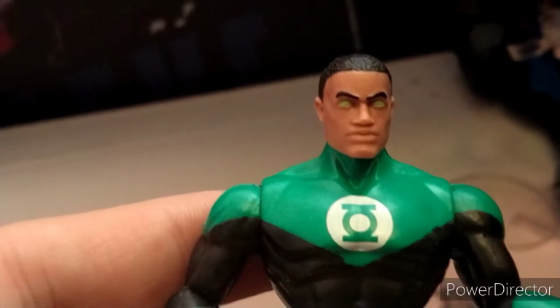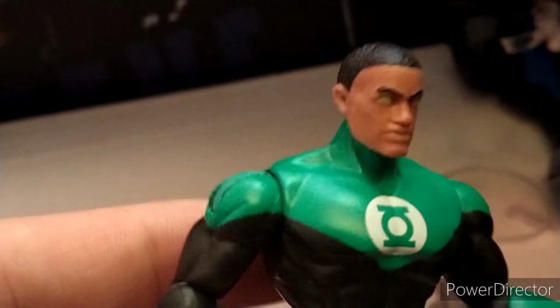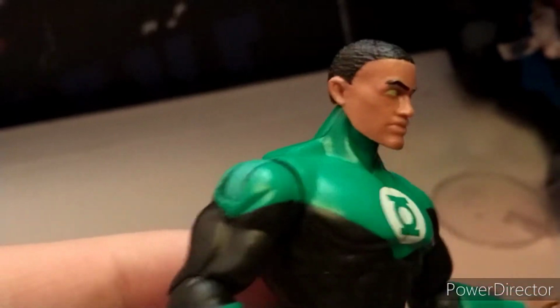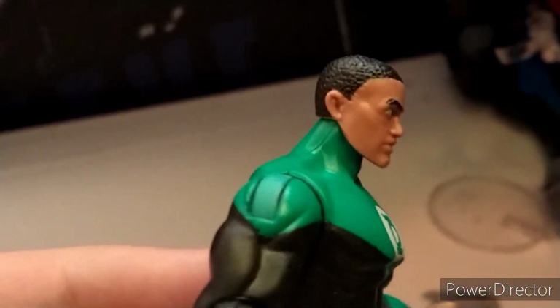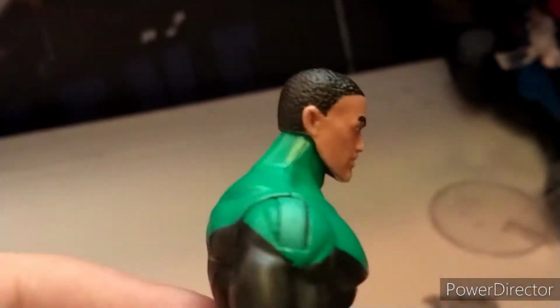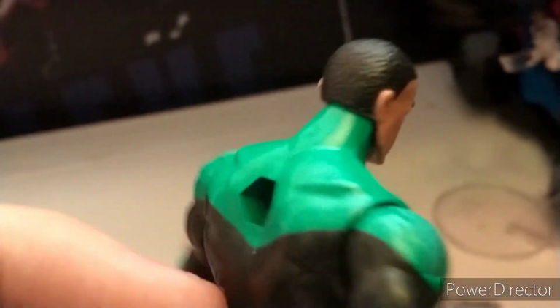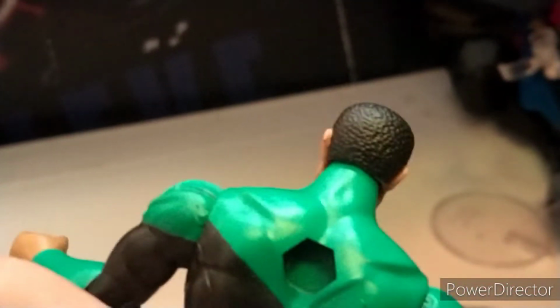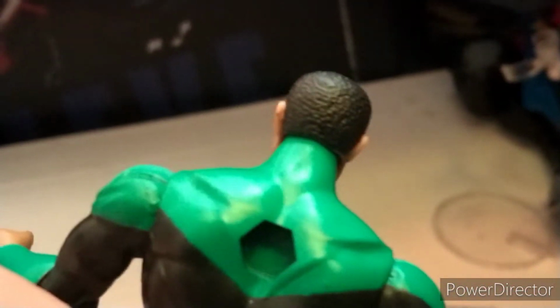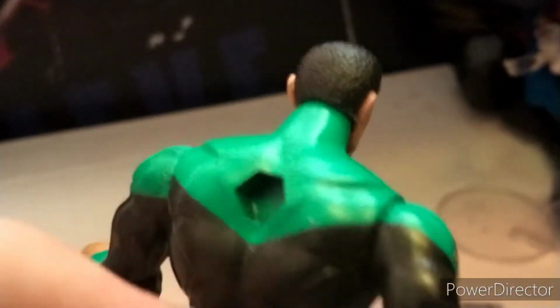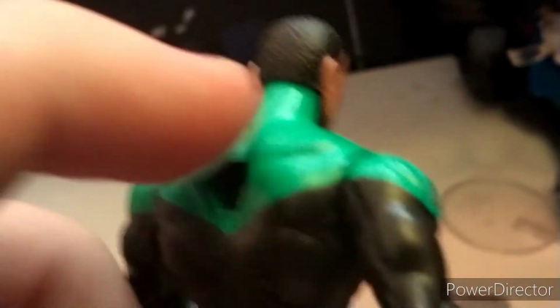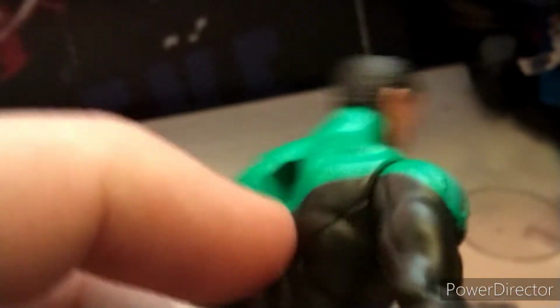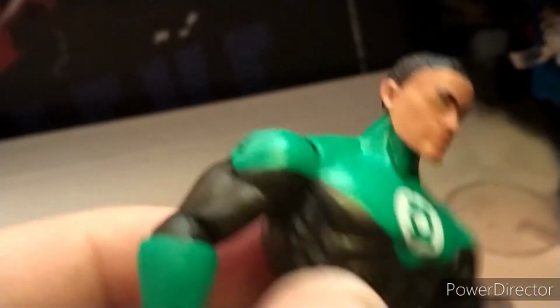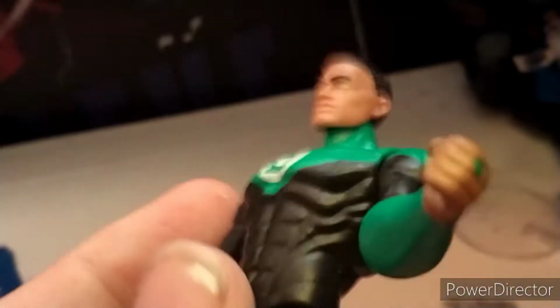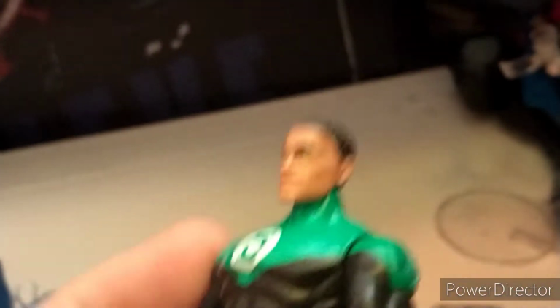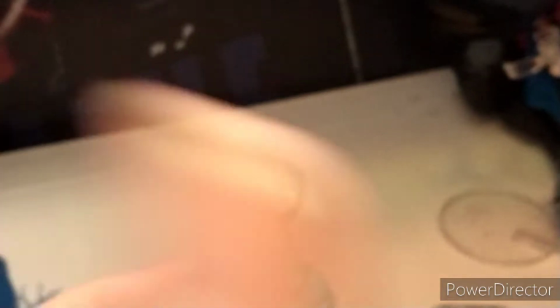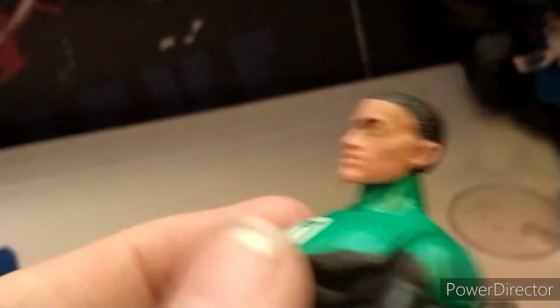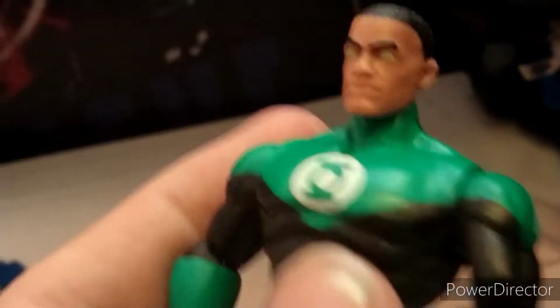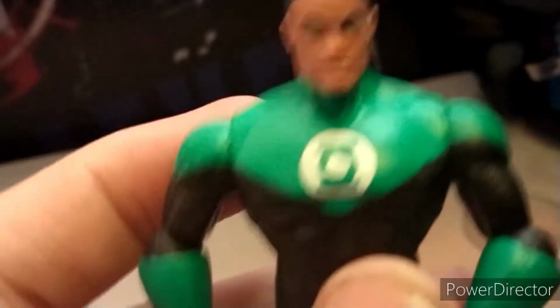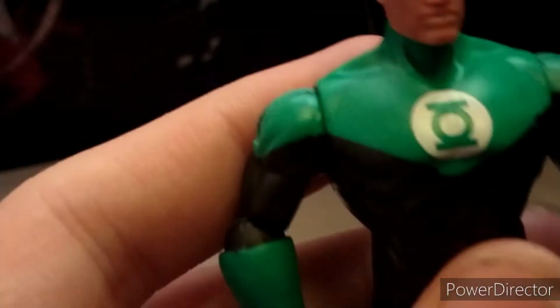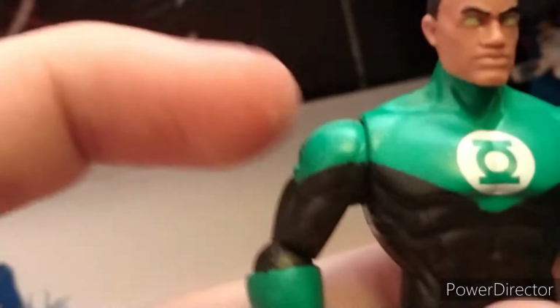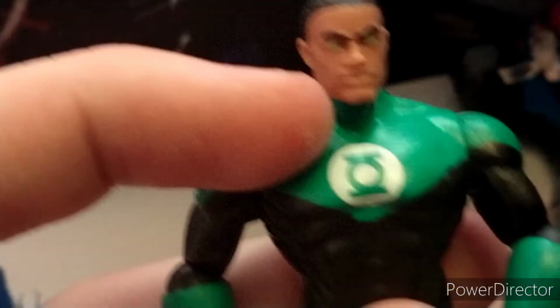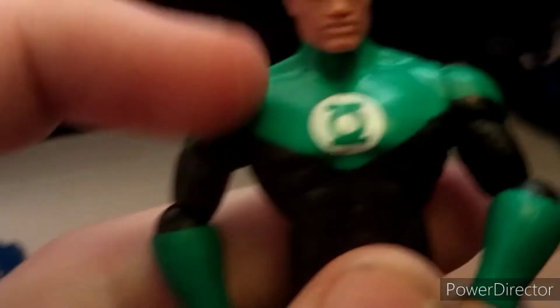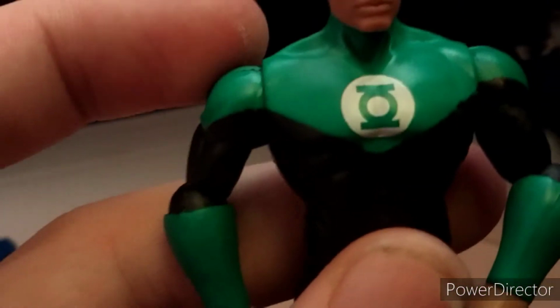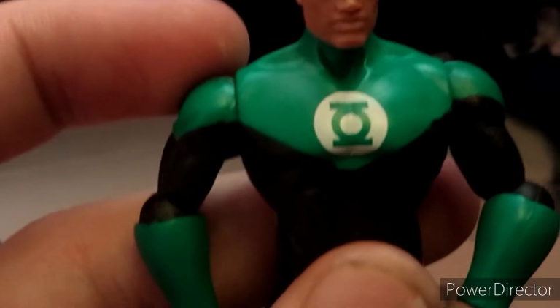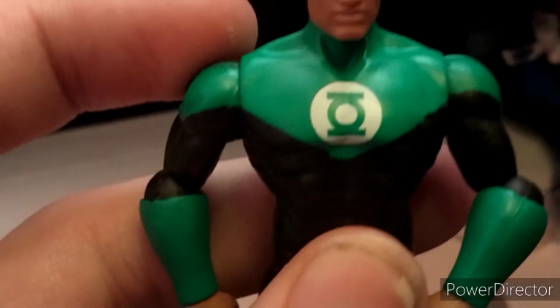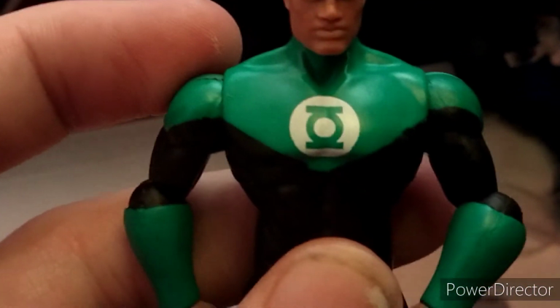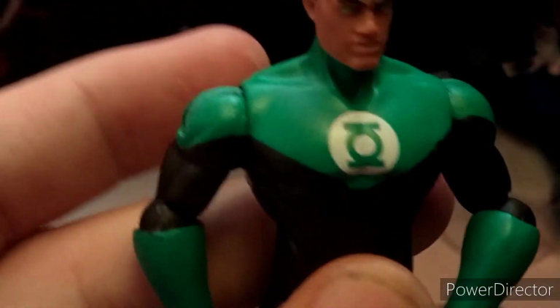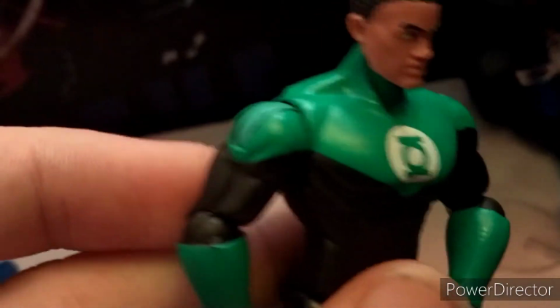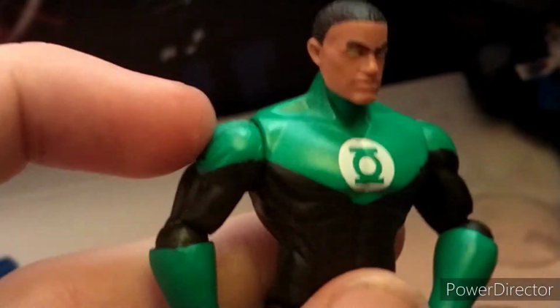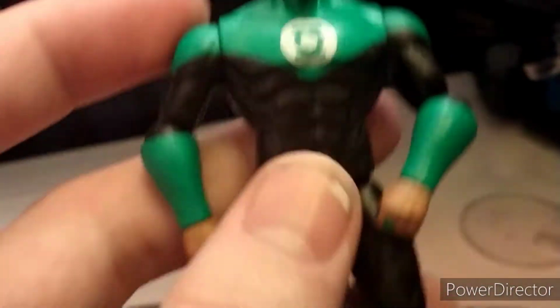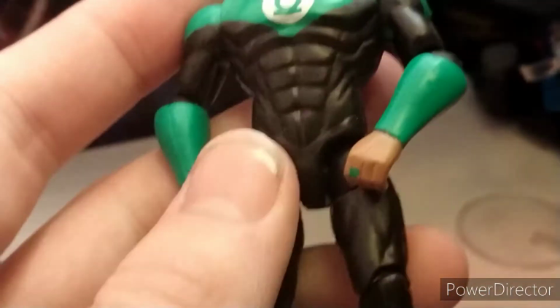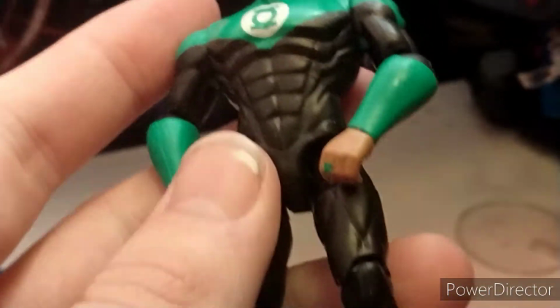Out of box, he looks amazing. I love the hair on him. He looks really good. The face — he has glowing green eyes. He also has a peg on his back there, and yeah, just the eyes look really good. You have the emblem there, which is very cool.